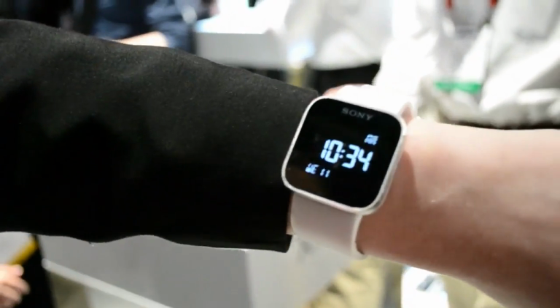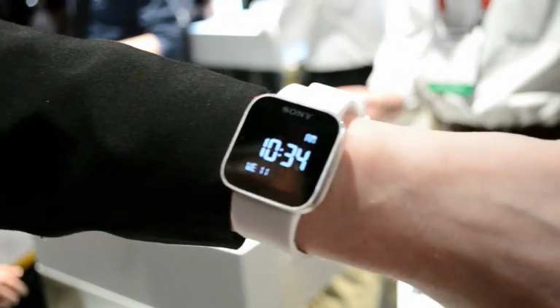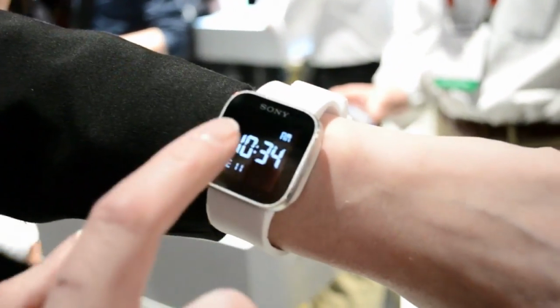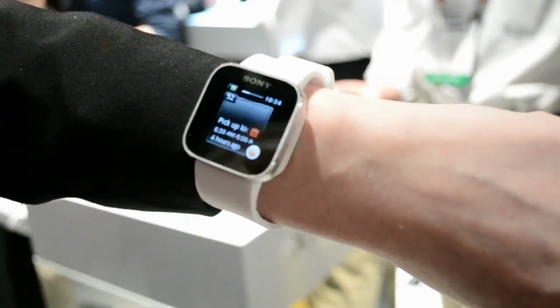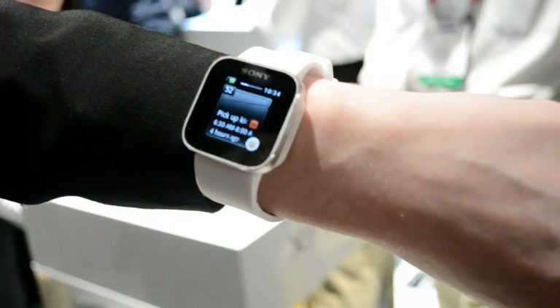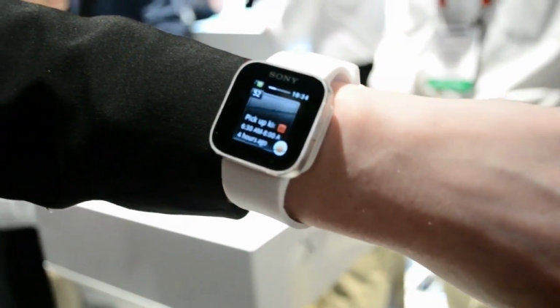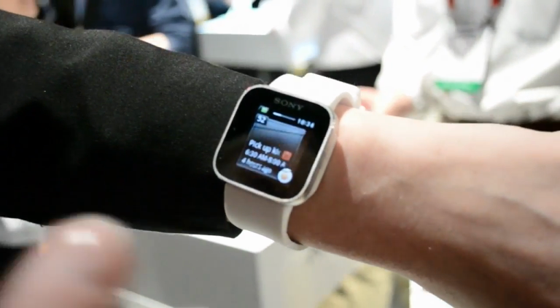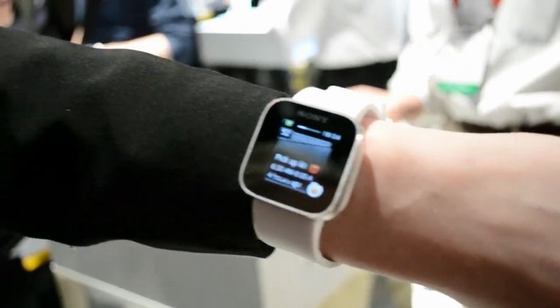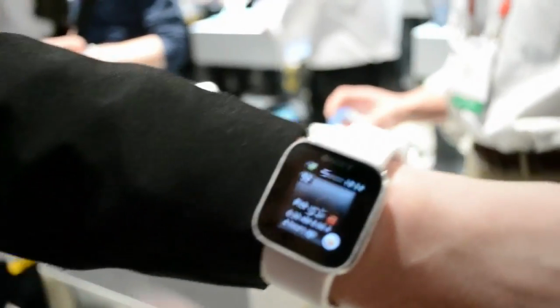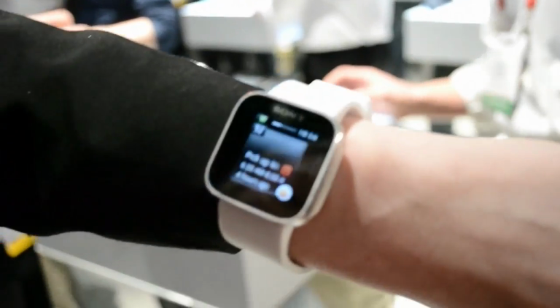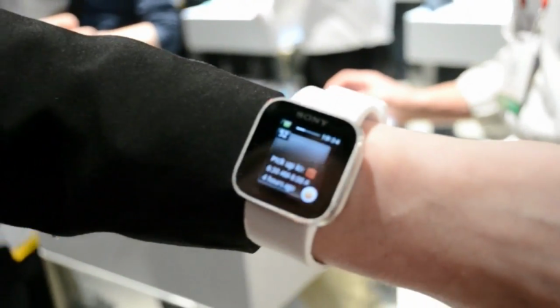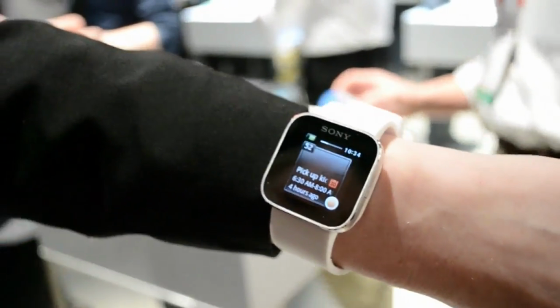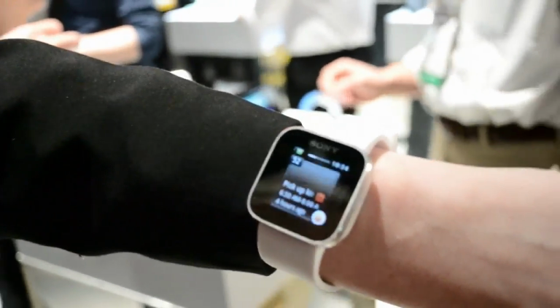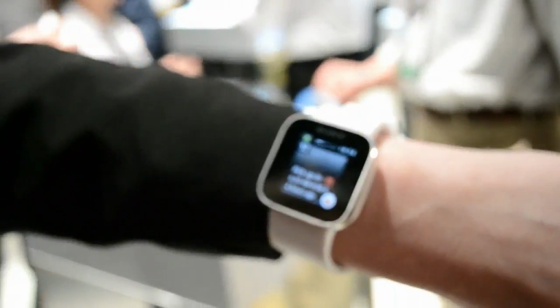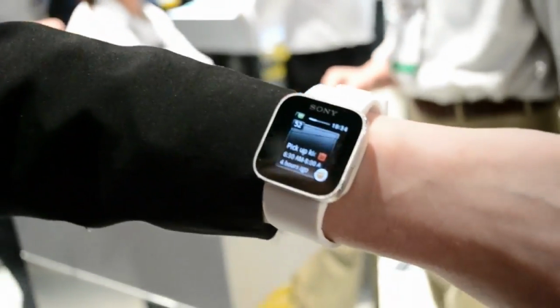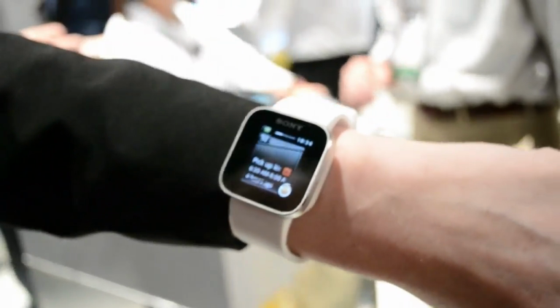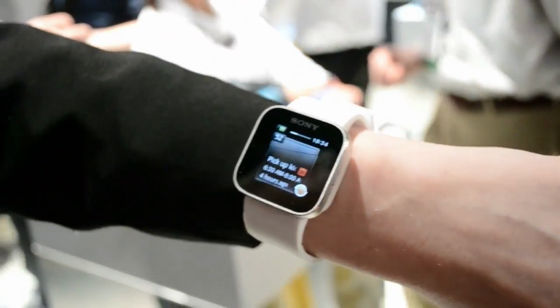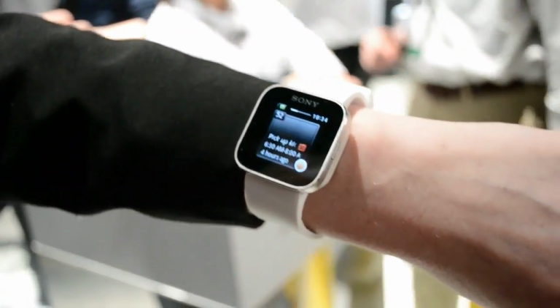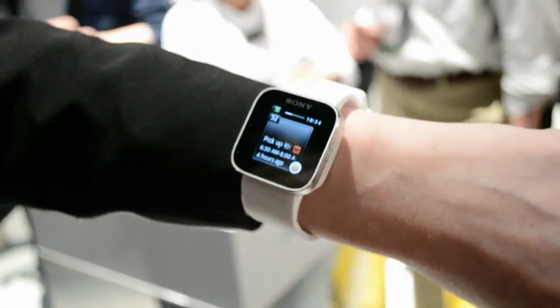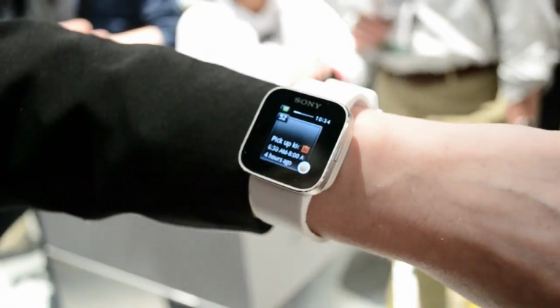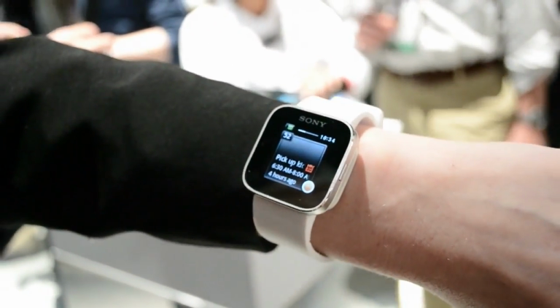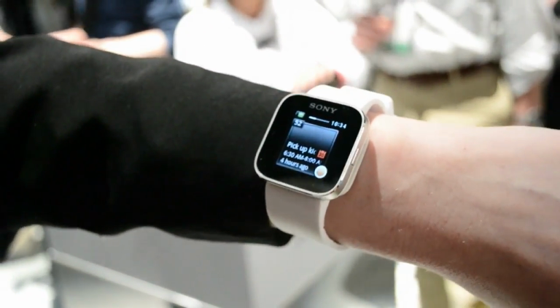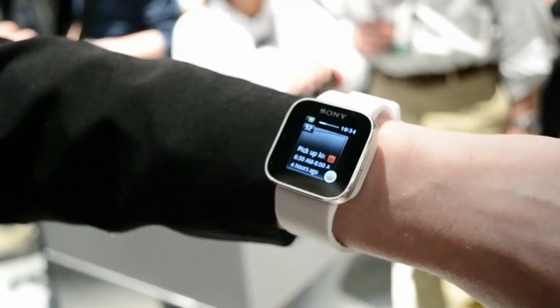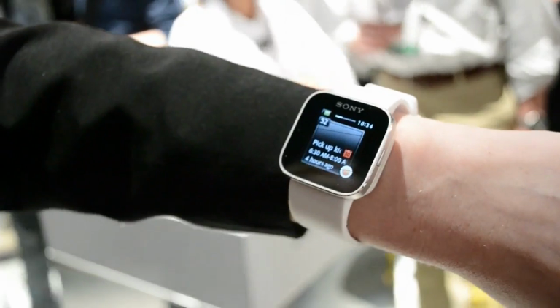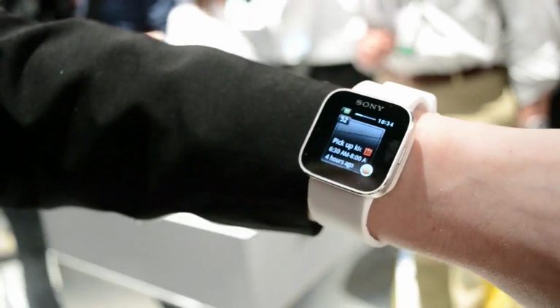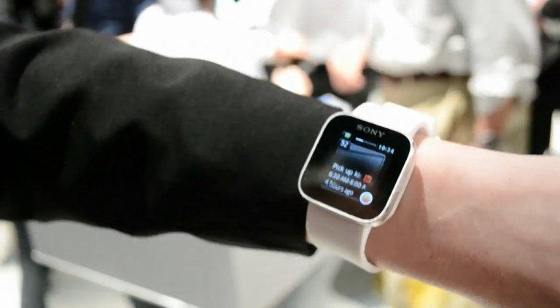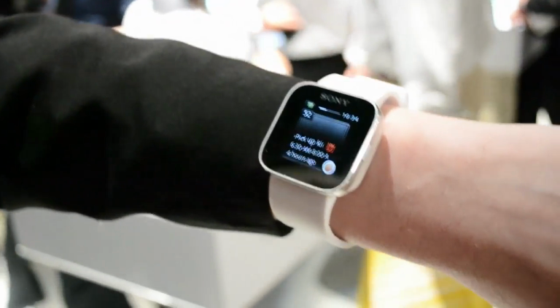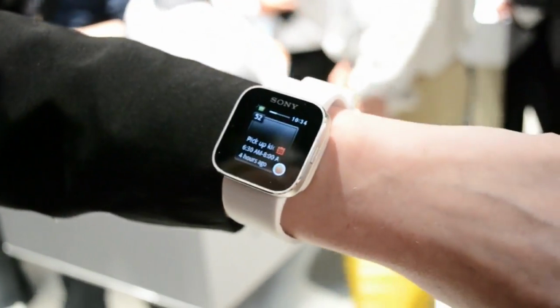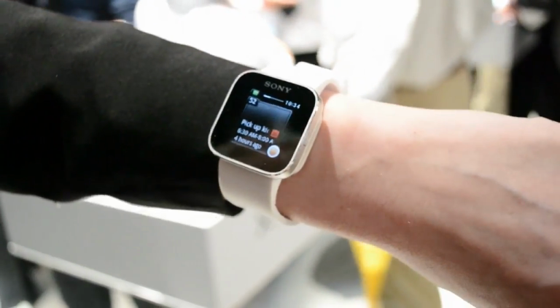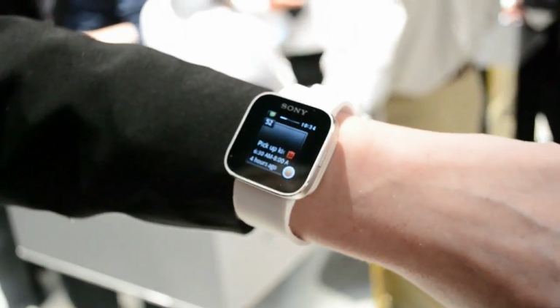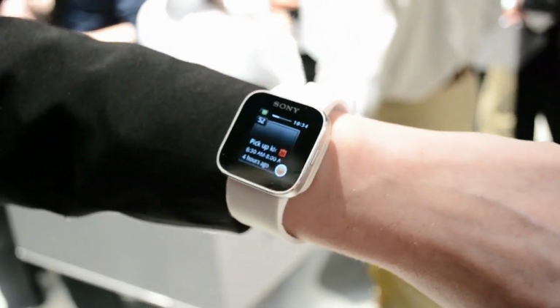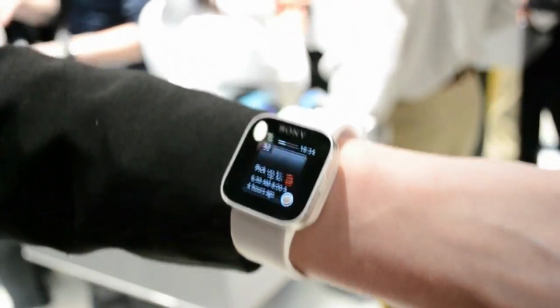Here you can see it's a watch. By pressing on it you can see the first widget, which is all event widgets. I decided to be updated on my calendar reminders, SMS, emails, Facebook and Twitter.